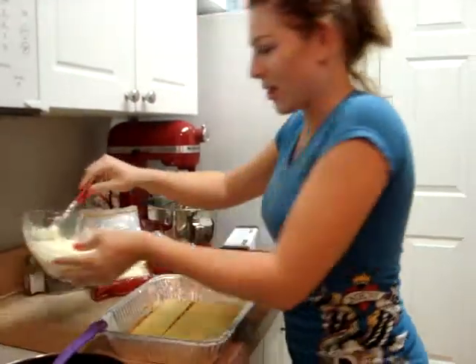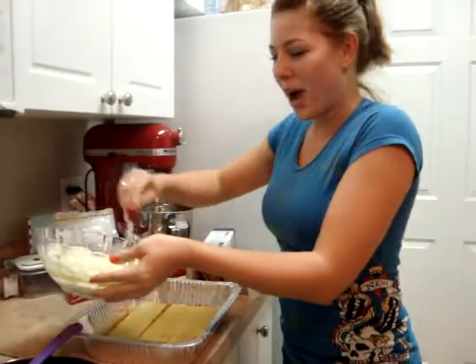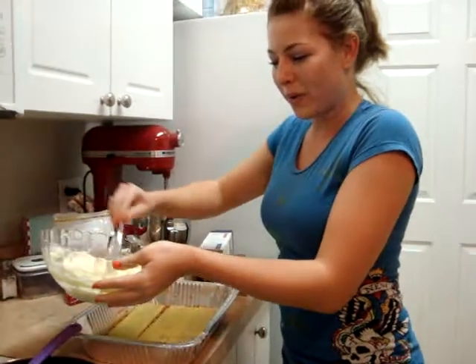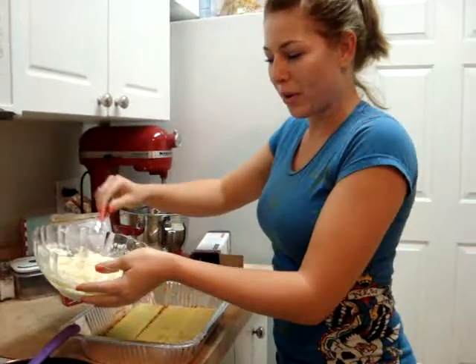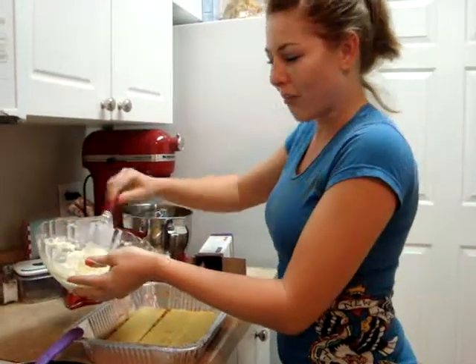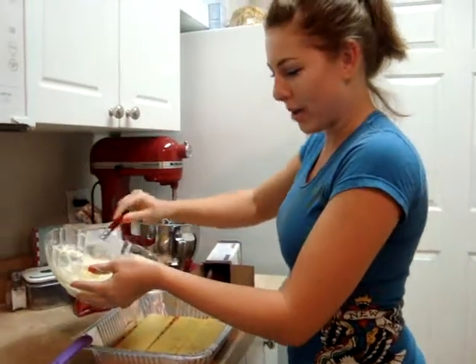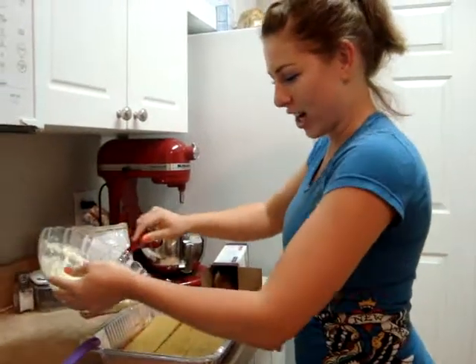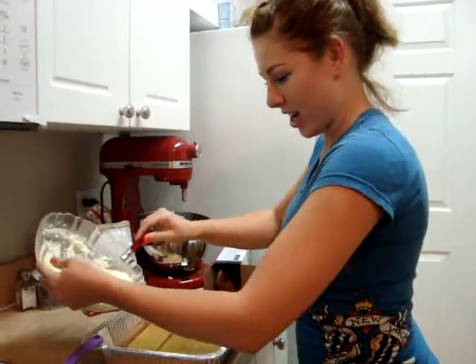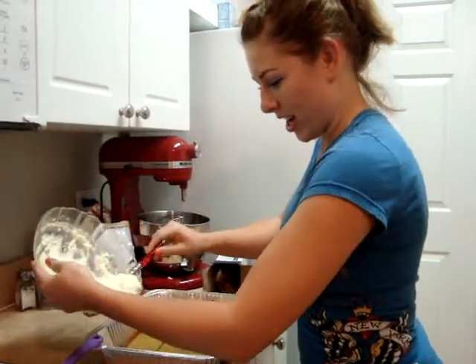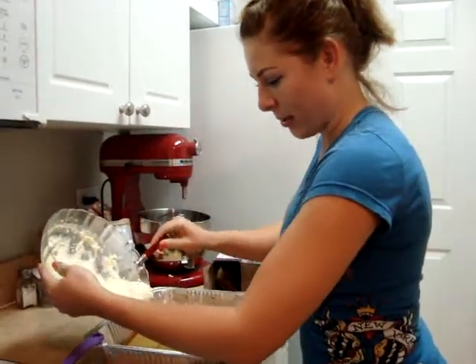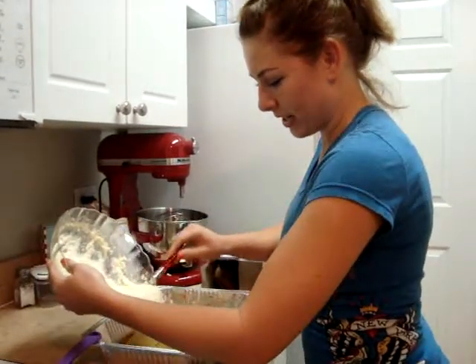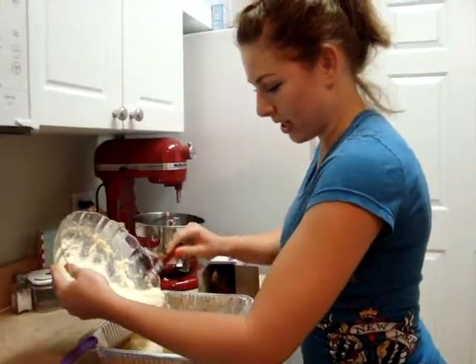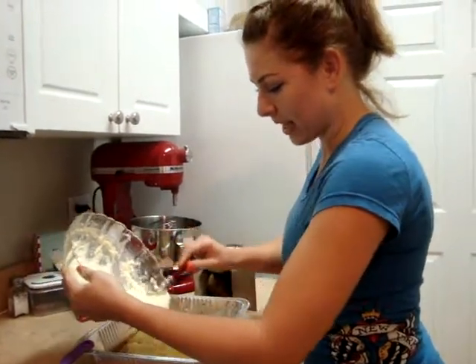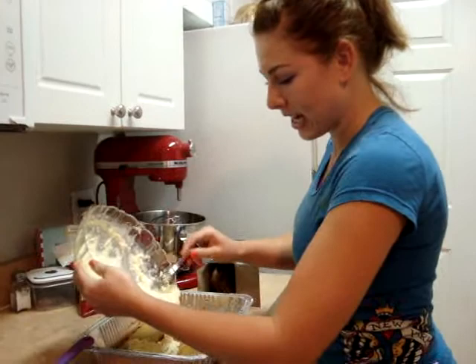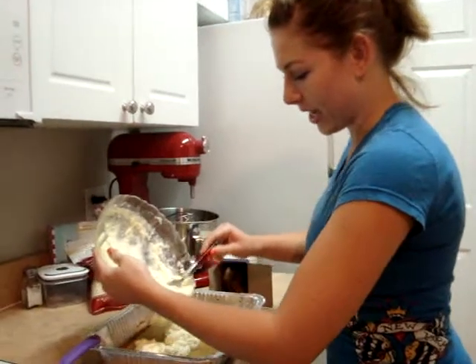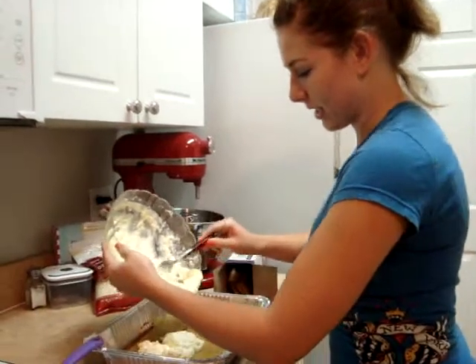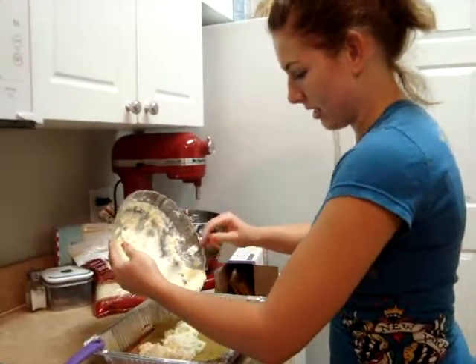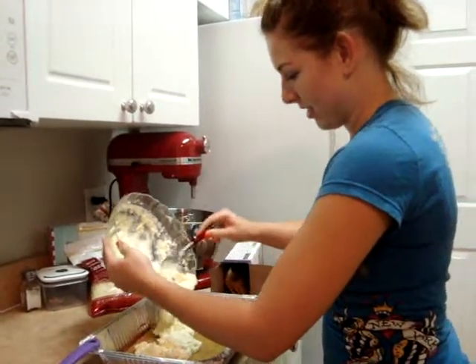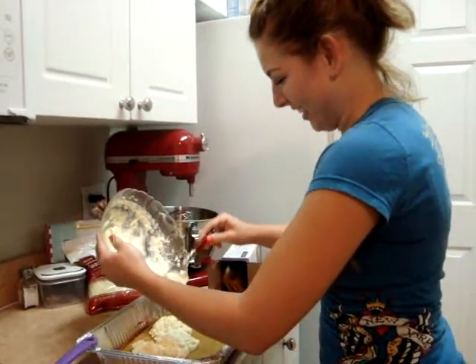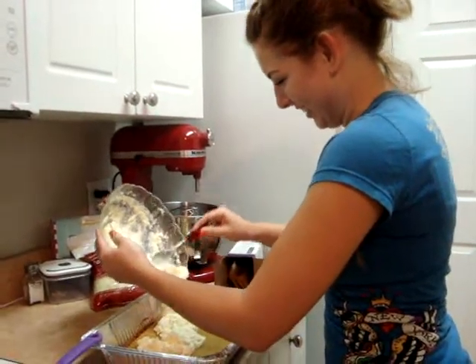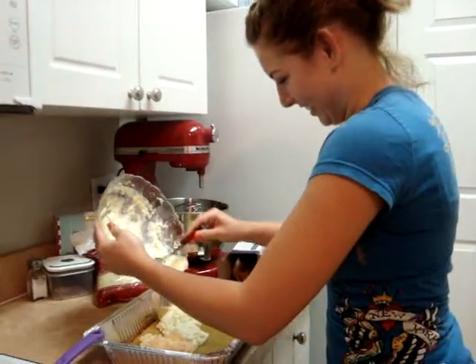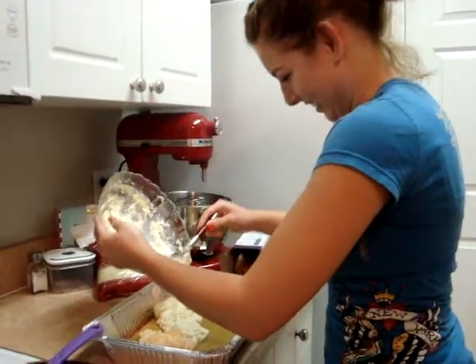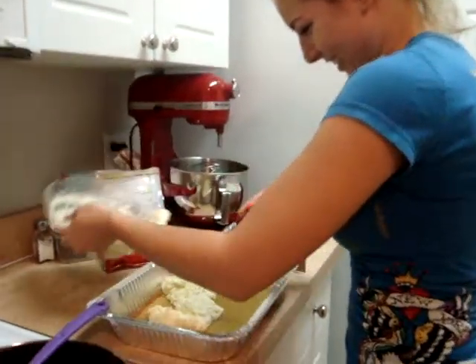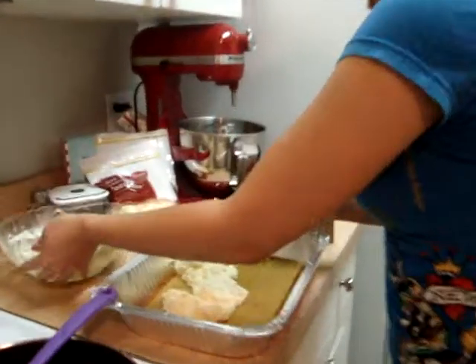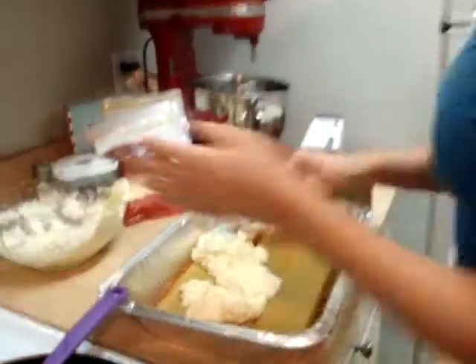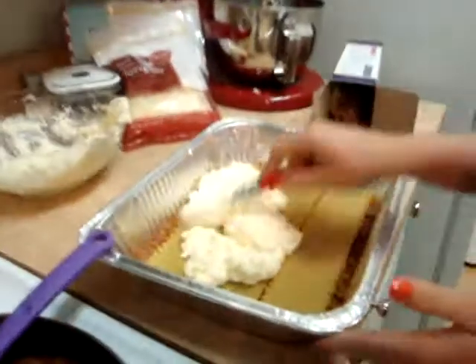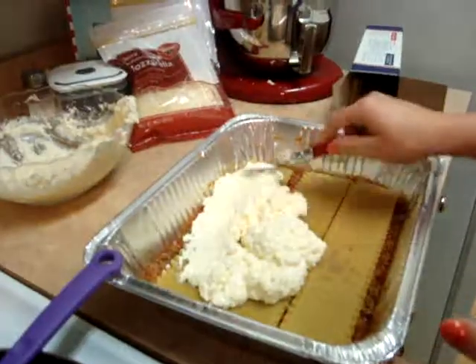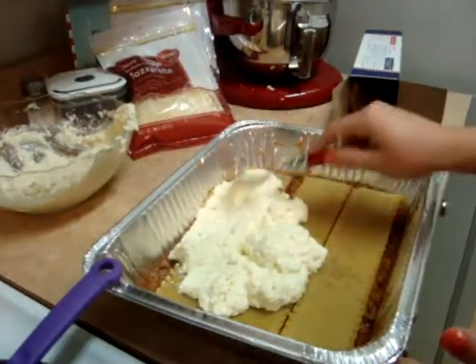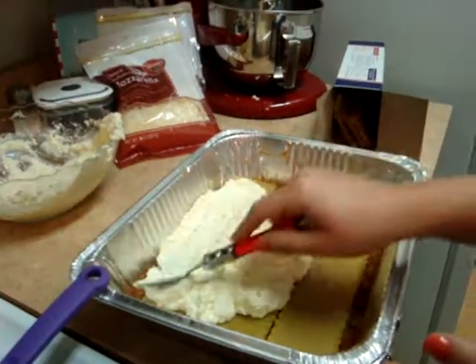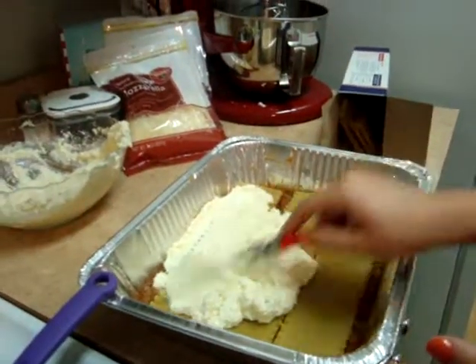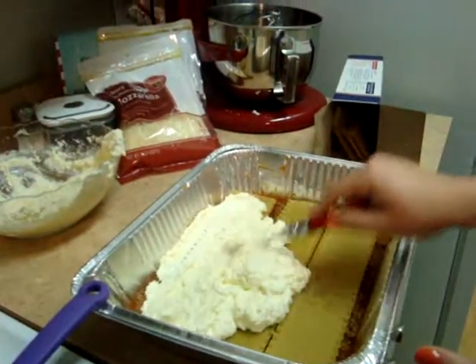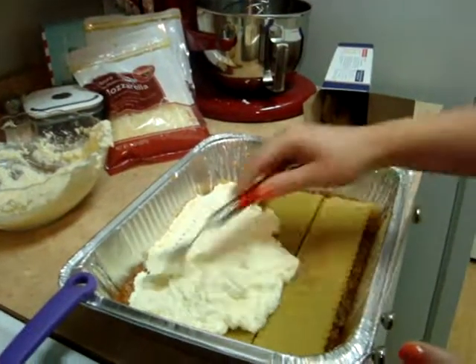Now we're going to put on our ricotta mixture. We're just going to lightly cover the noodle layer and smooth it out.